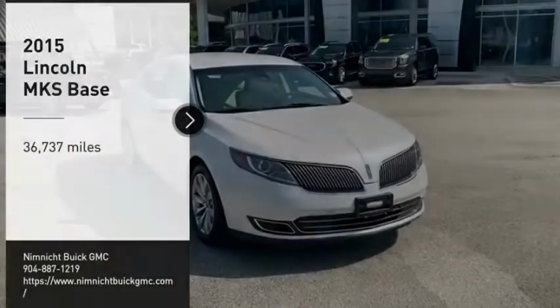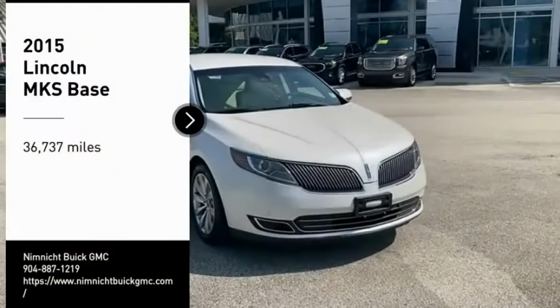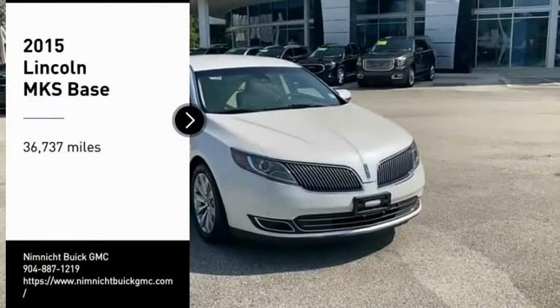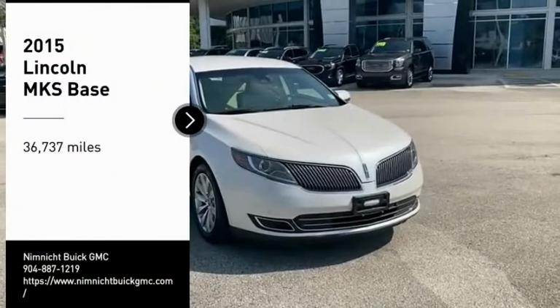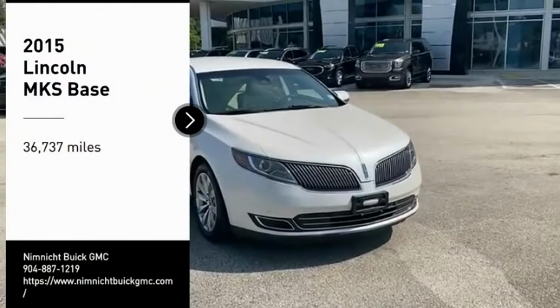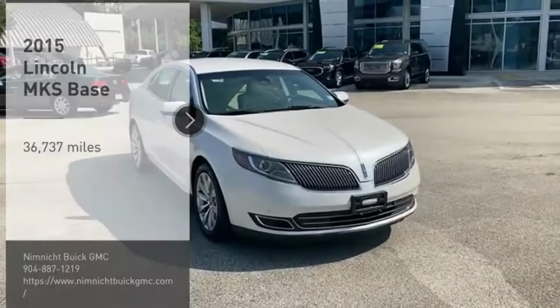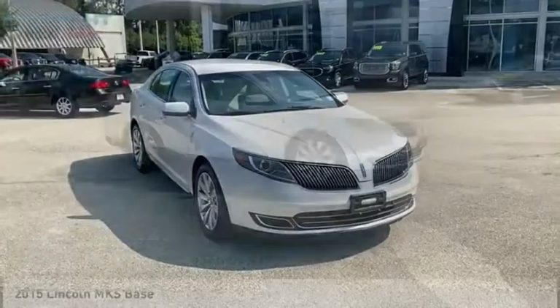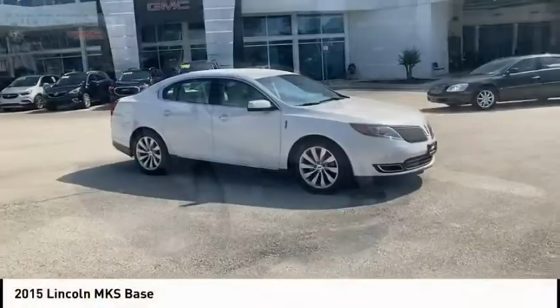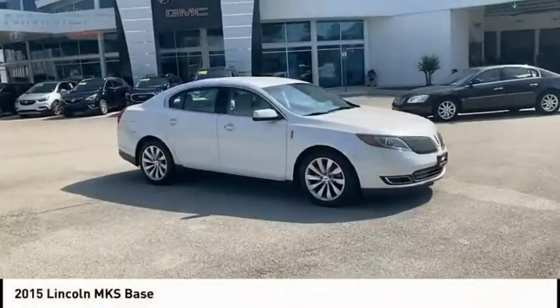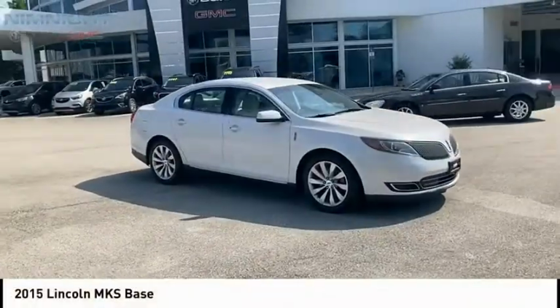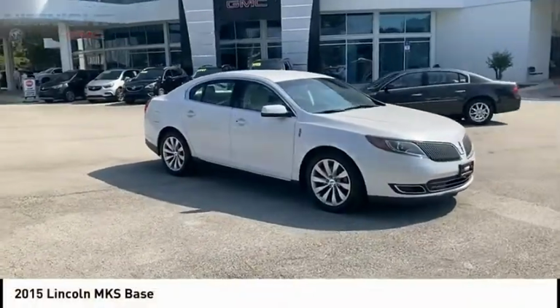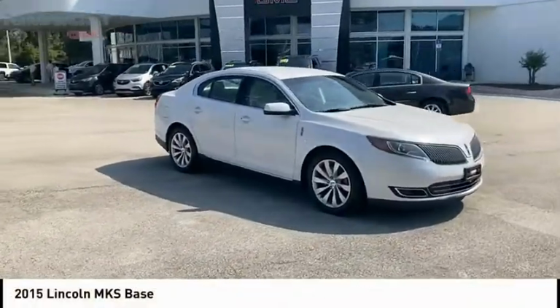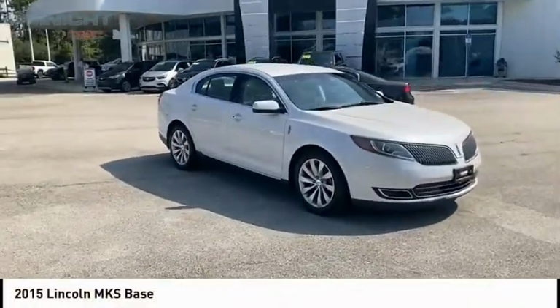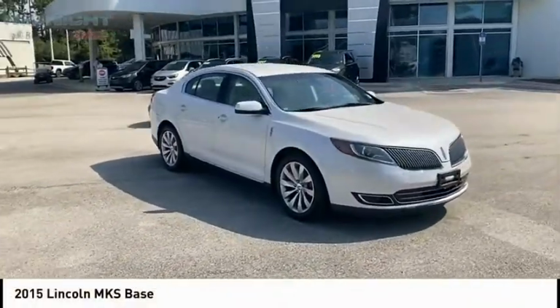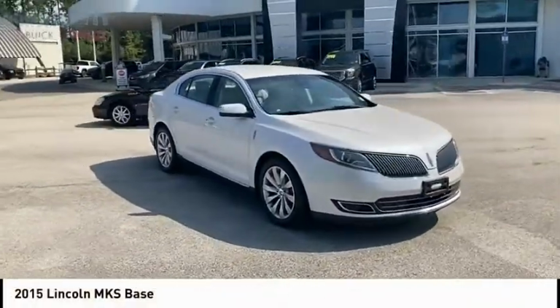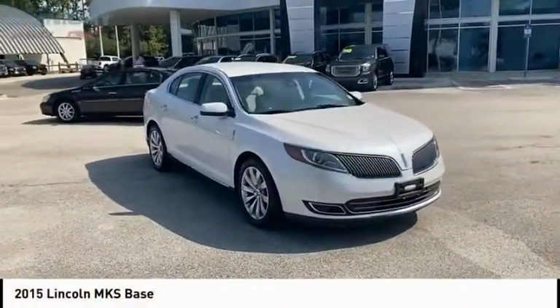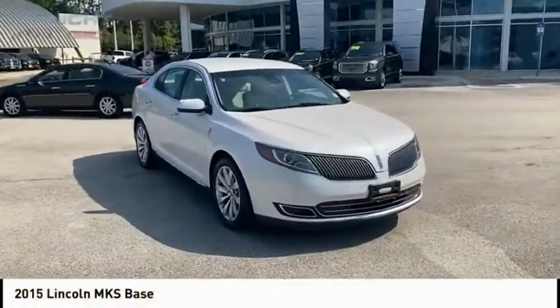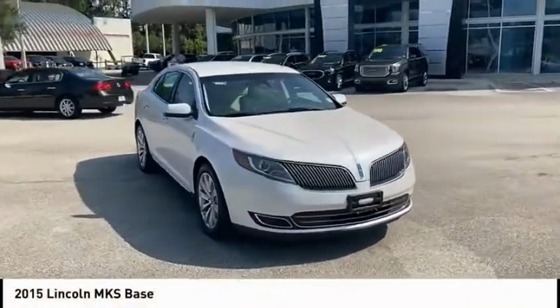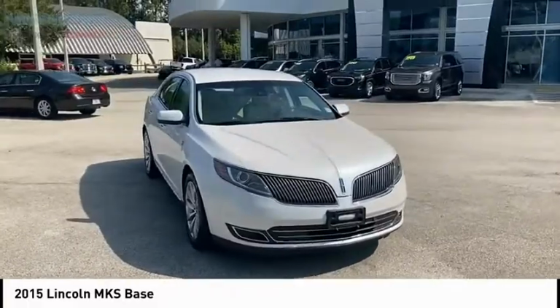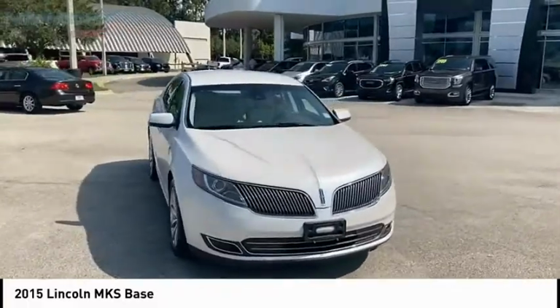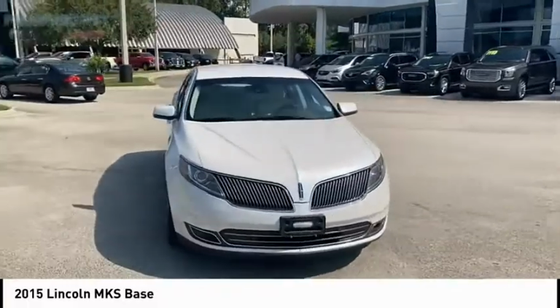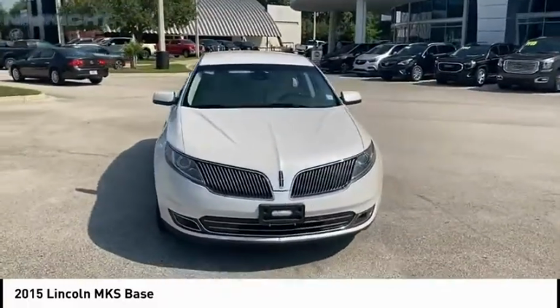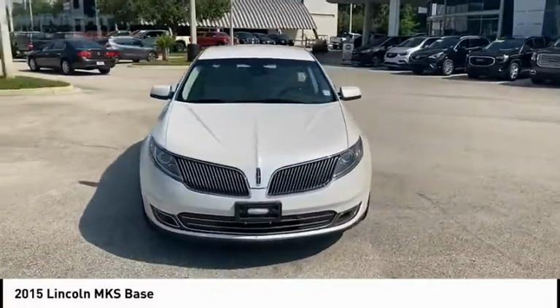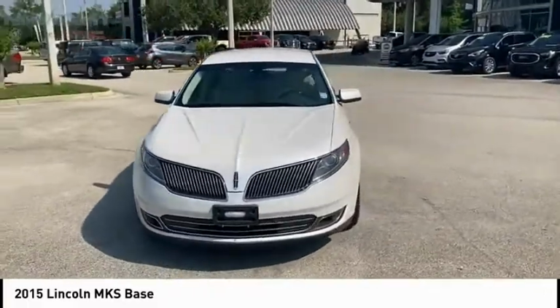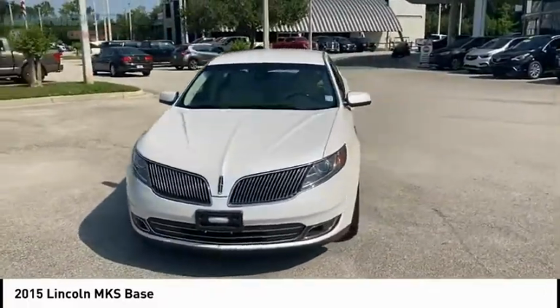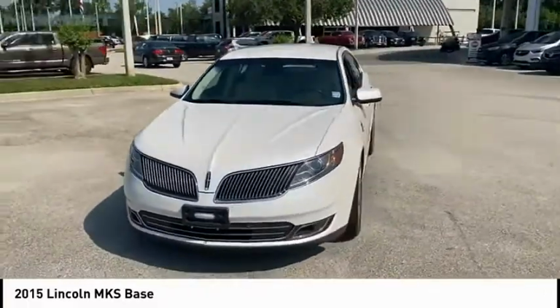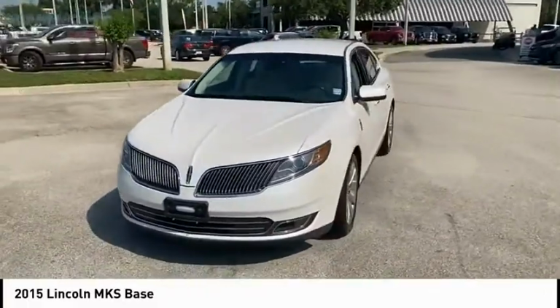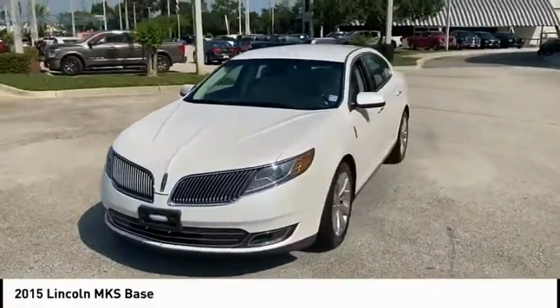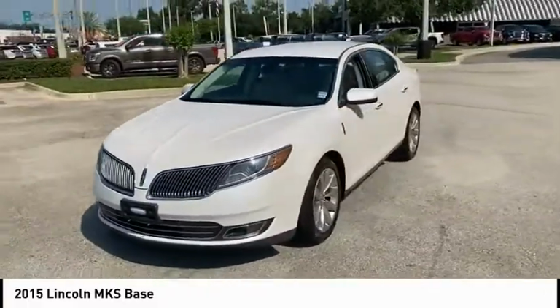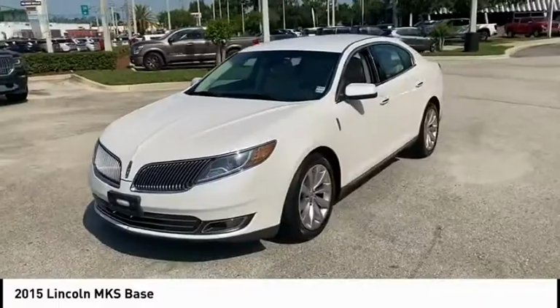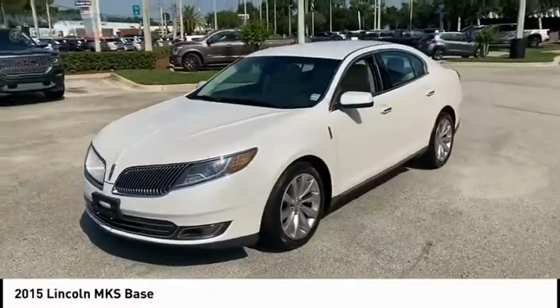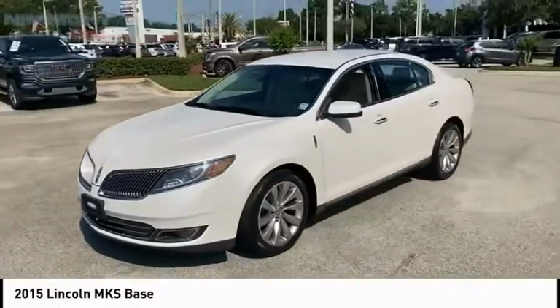We are pleased to show you the 2015 Lincoln MKS with standard features including an invisible keypad that senses your arrival, intelligent access keys that allow ignition at the touch of a button, and a power rear window sunshade.